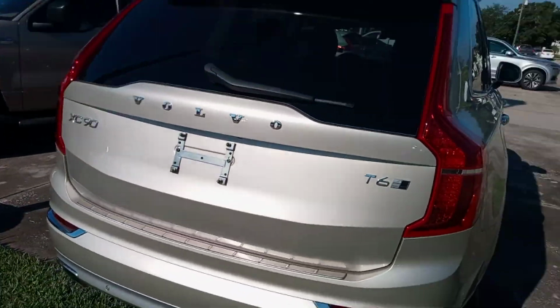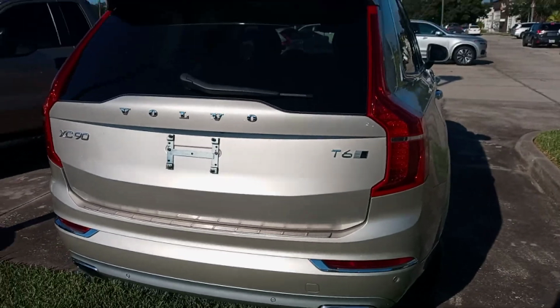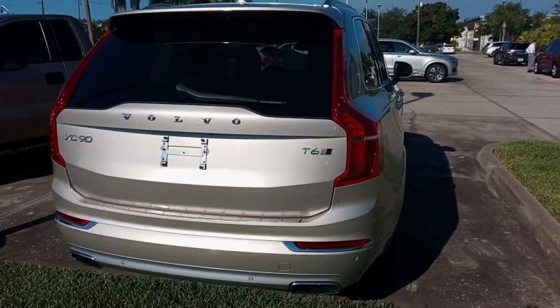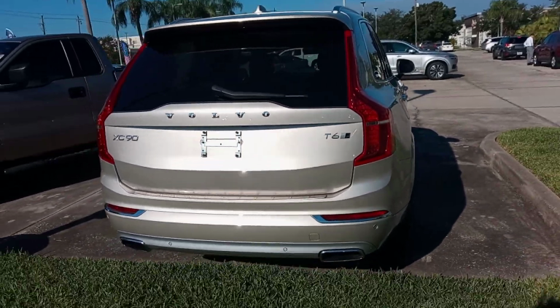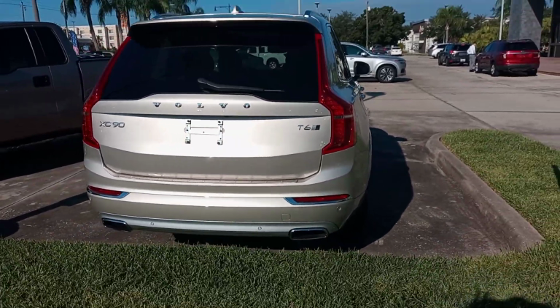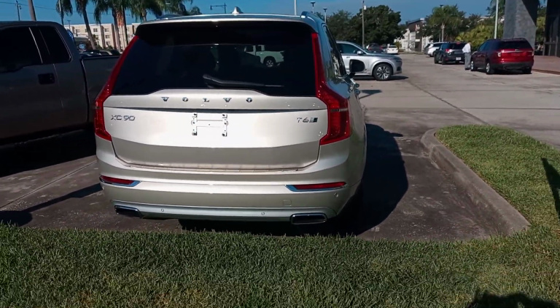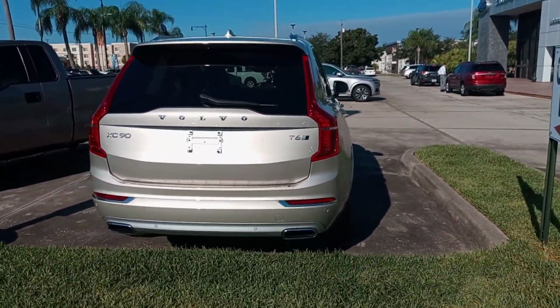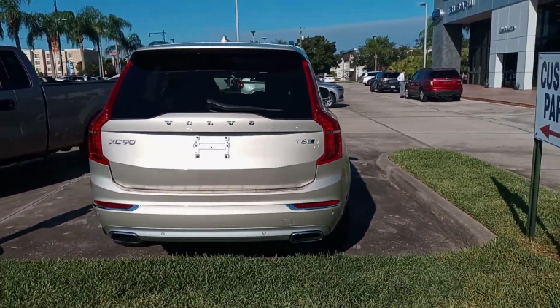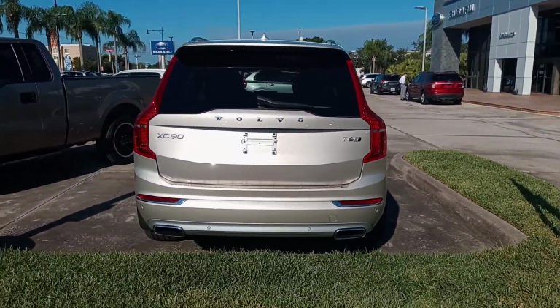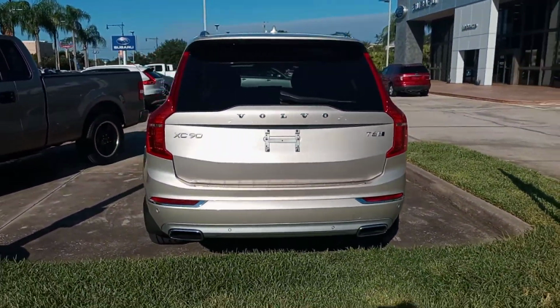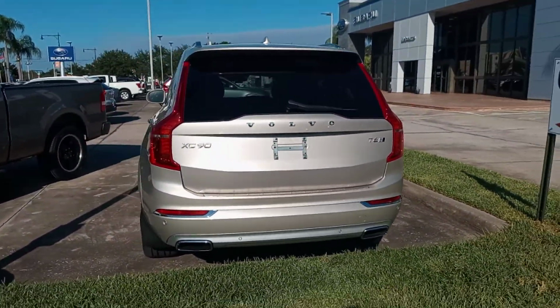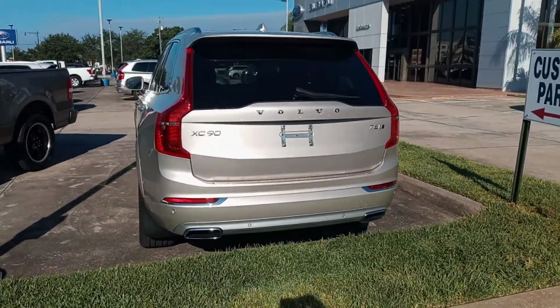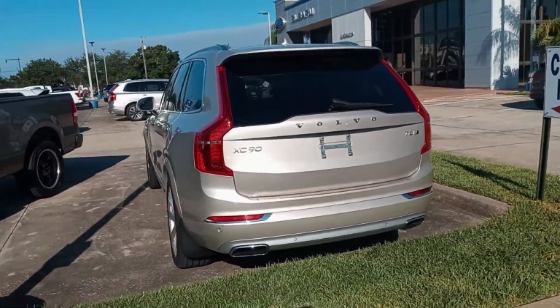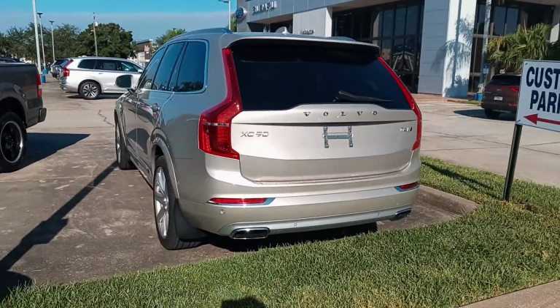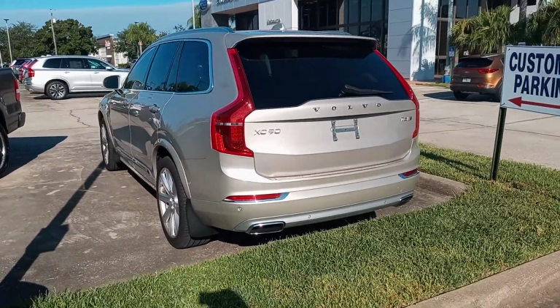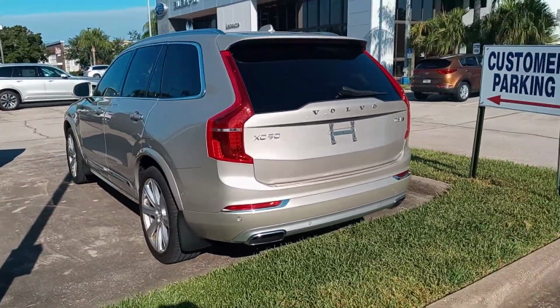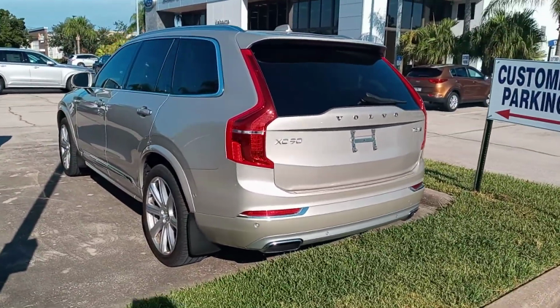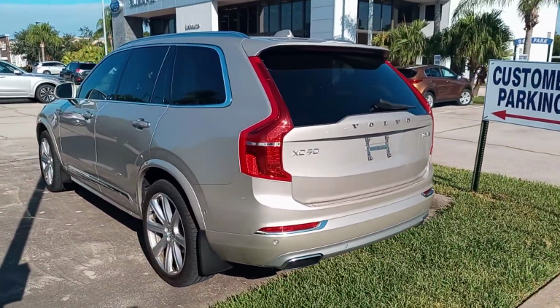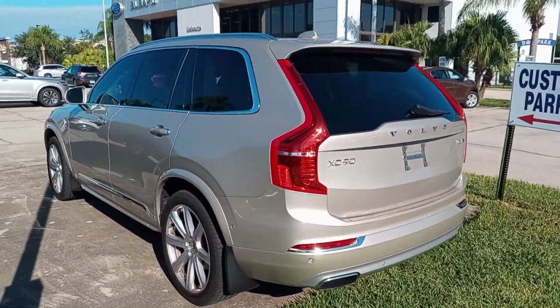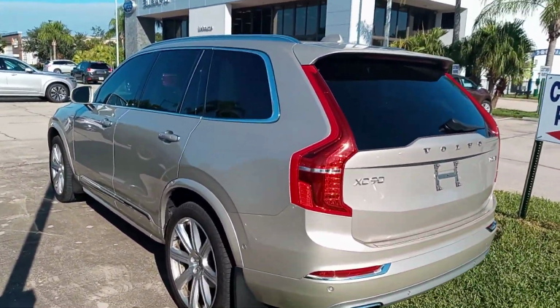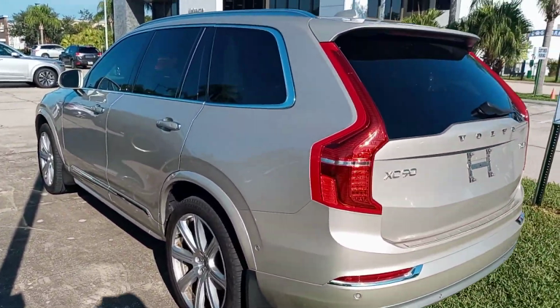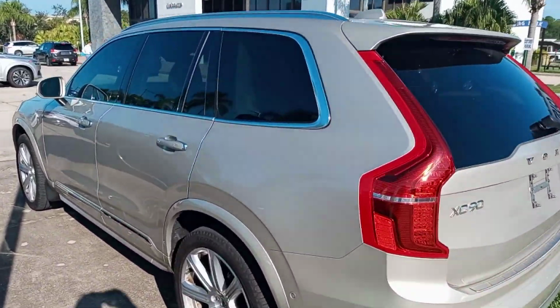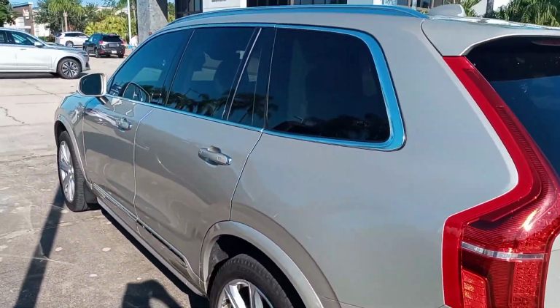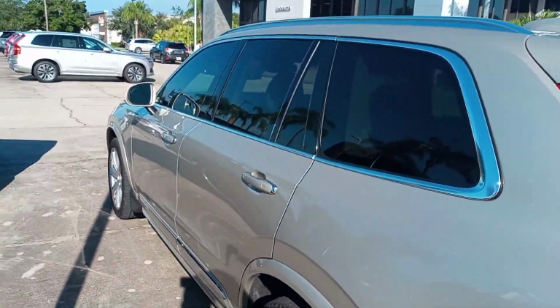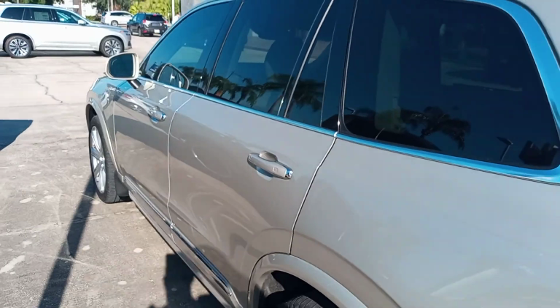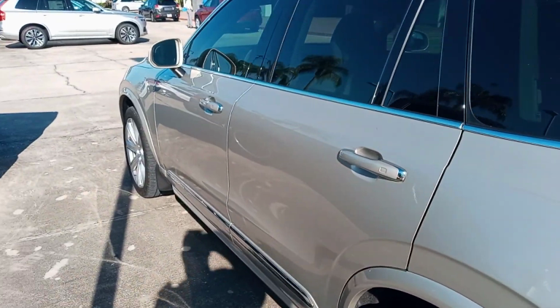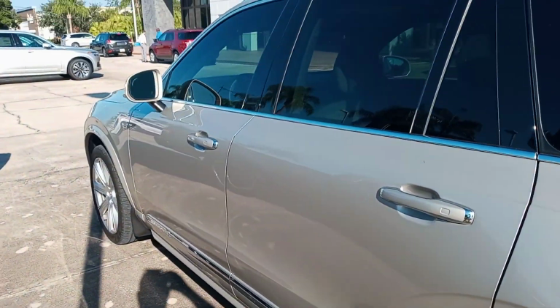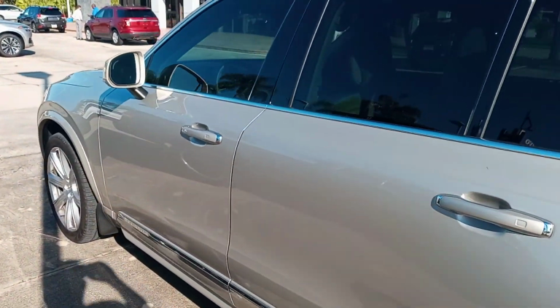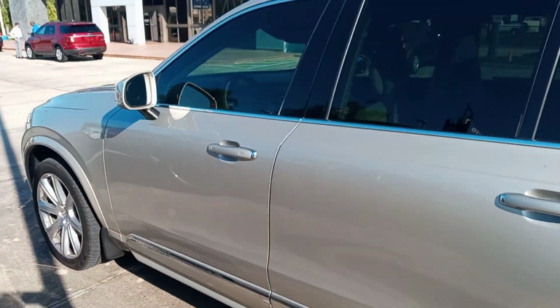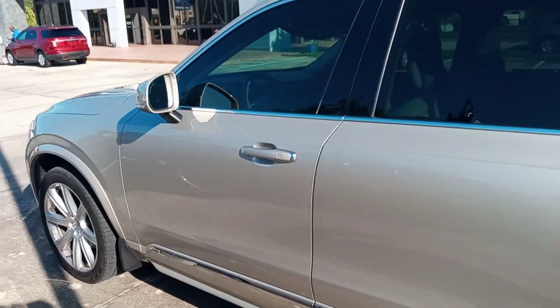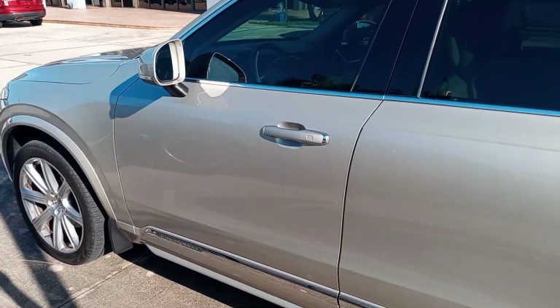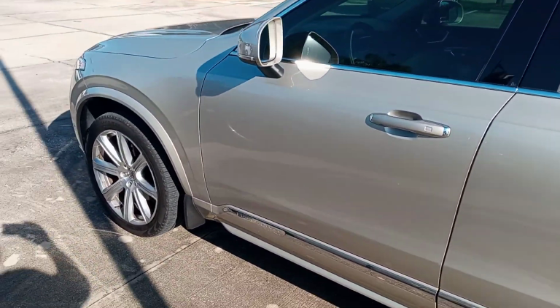If you'd like me to send you the Carfax report, I'd be glad to. If you'd like to schedule a test drive or secure this vehicle, you can call me at 321-768-8020. Again, this is Peter, Volvo Melbourne — thank you.